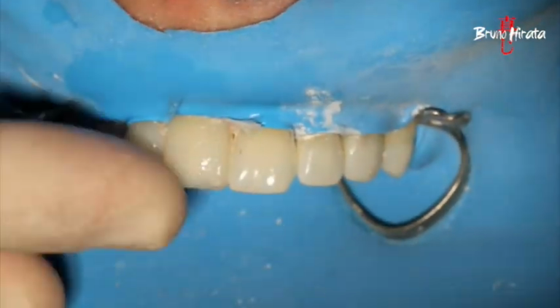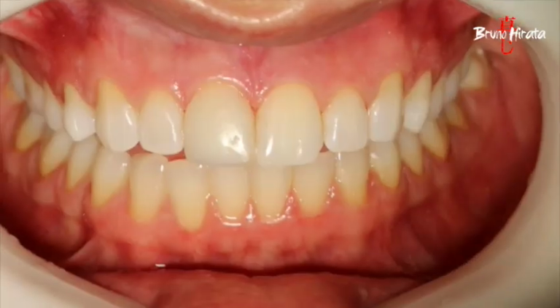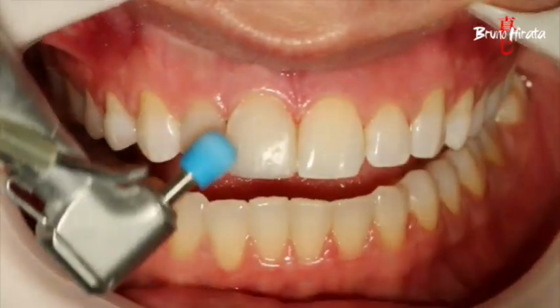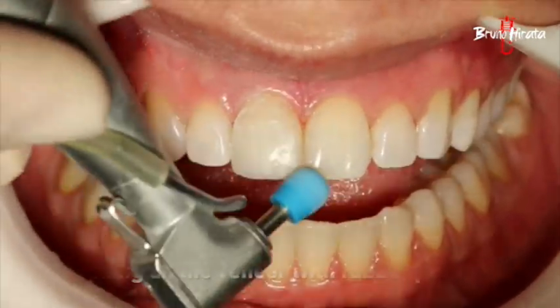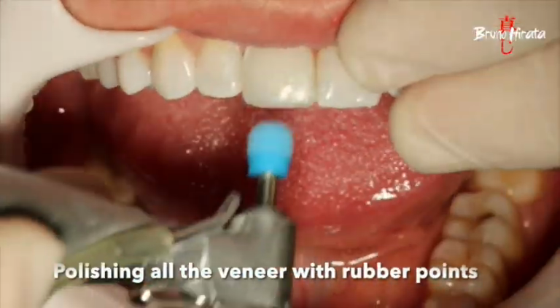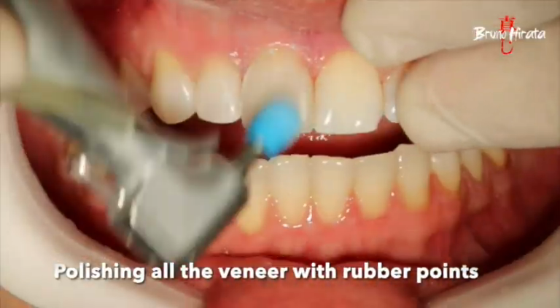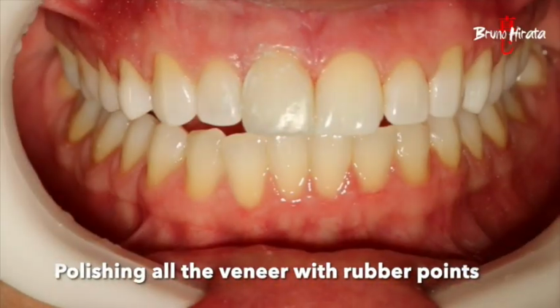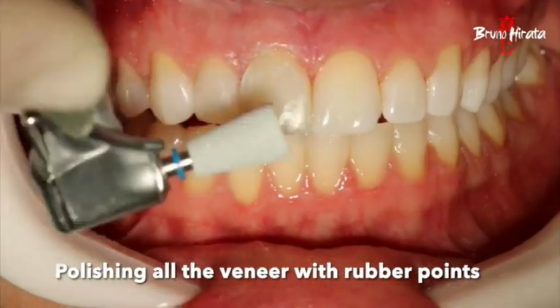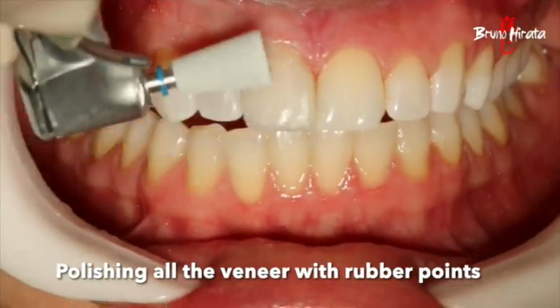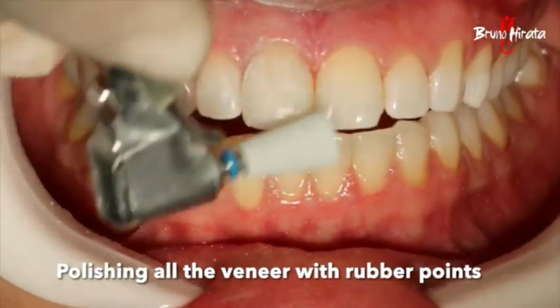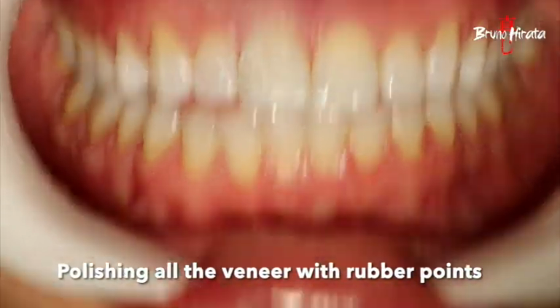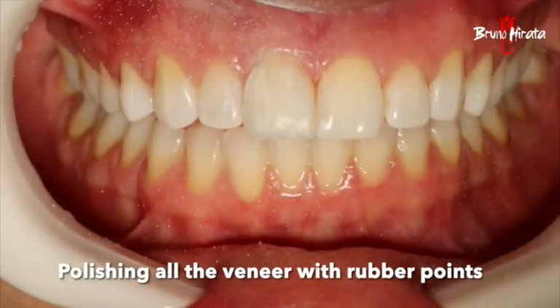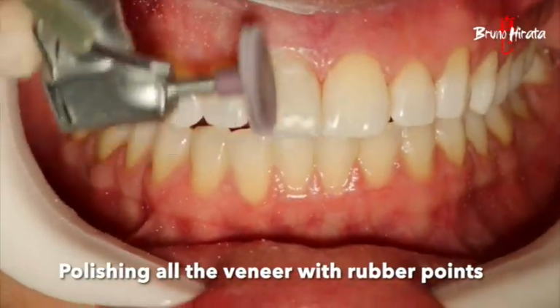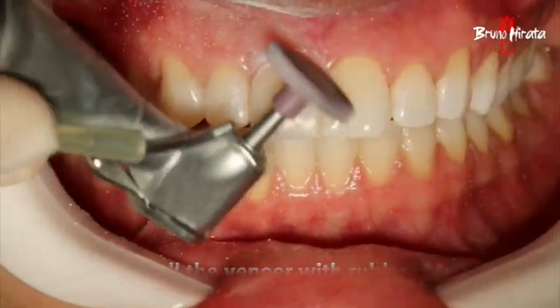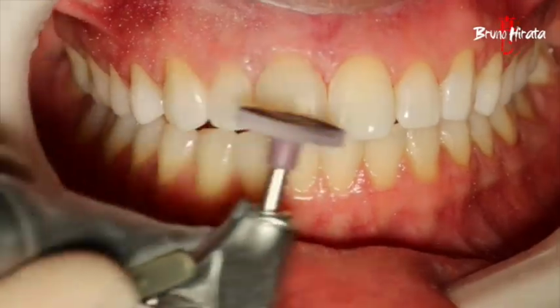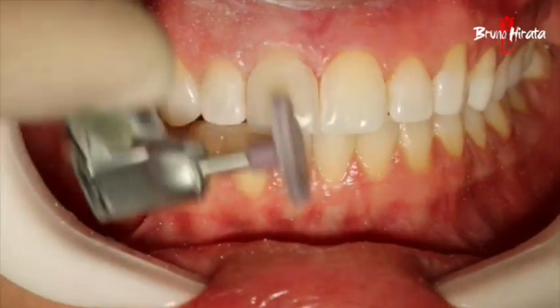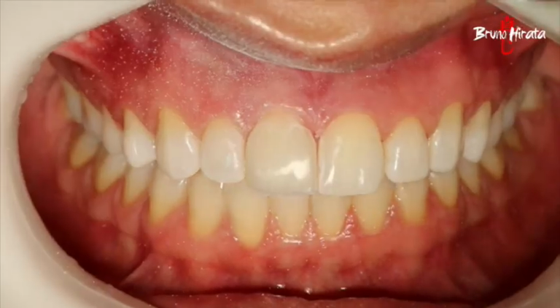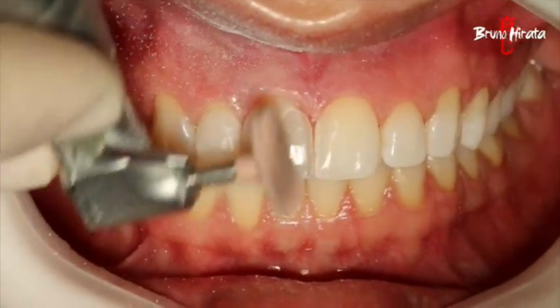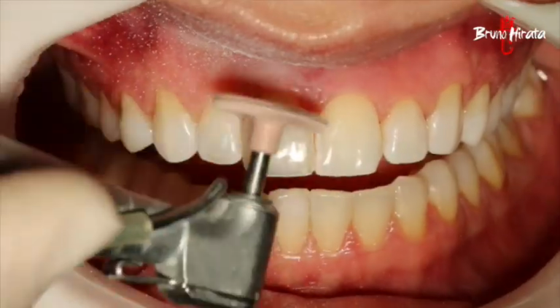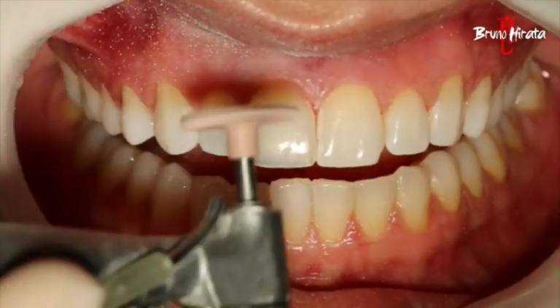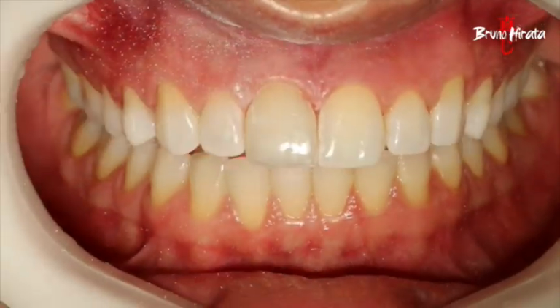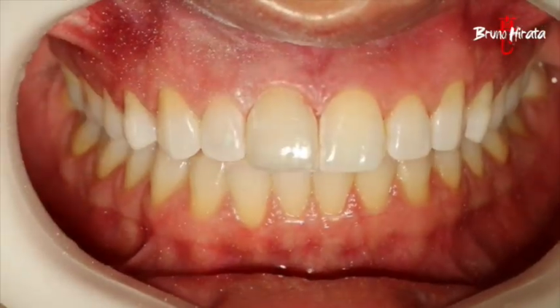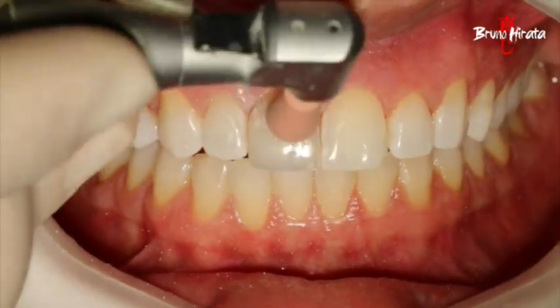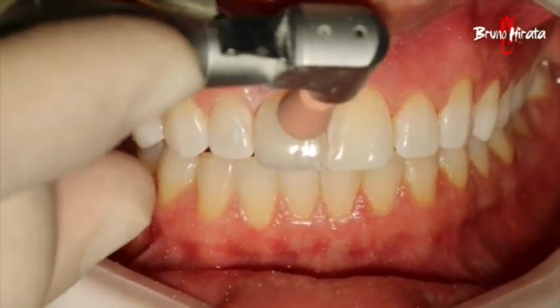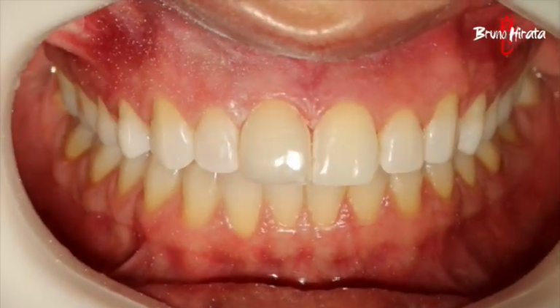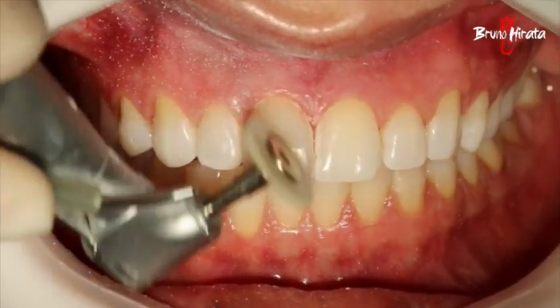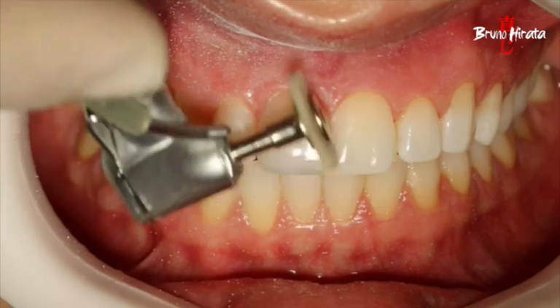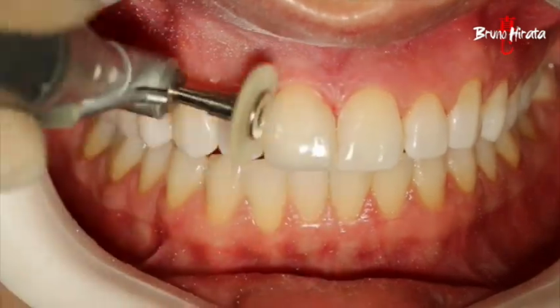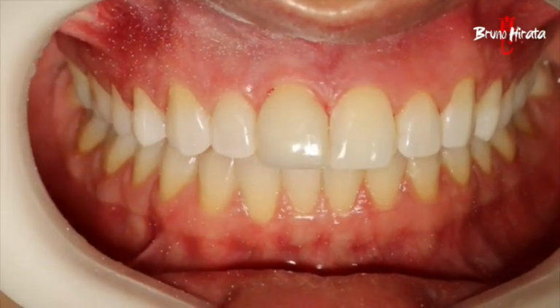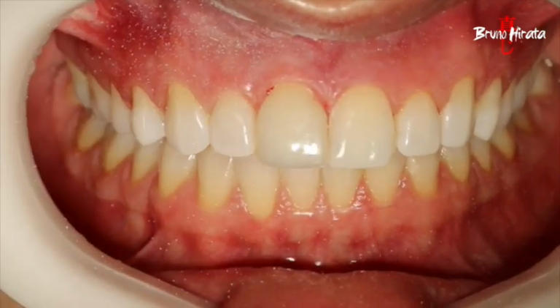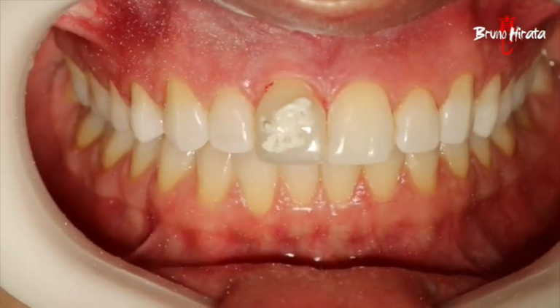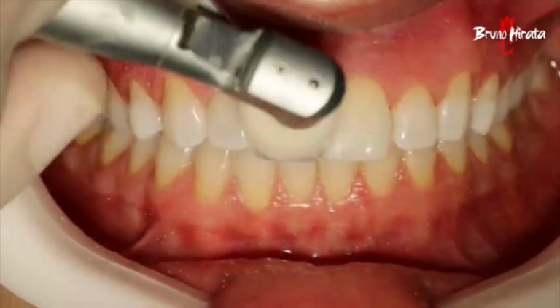The polishing was executed using rubber rotaries with varying levels of abrasiveness, followed by brushes, aluminum oxide polishing pastes, and buffing instruments.